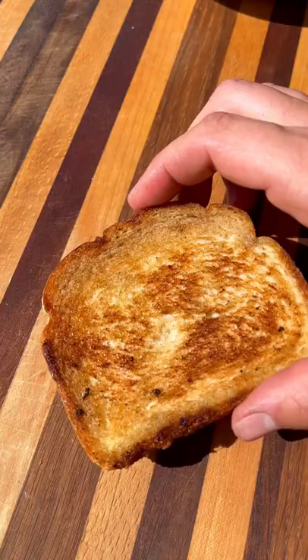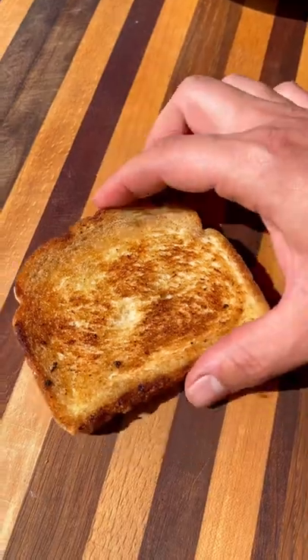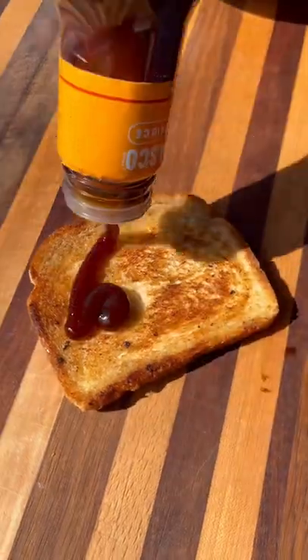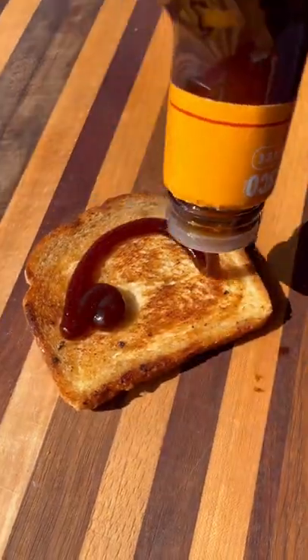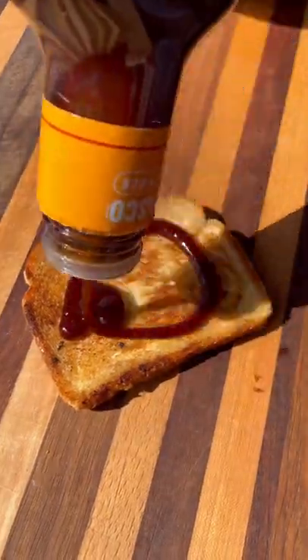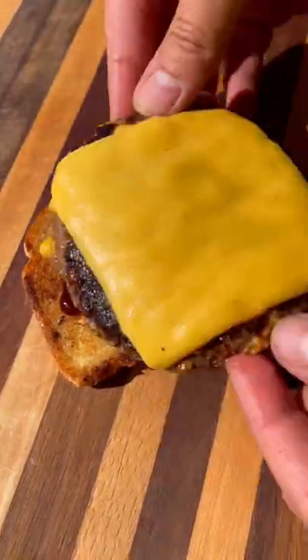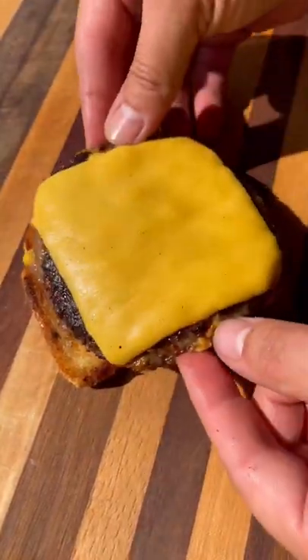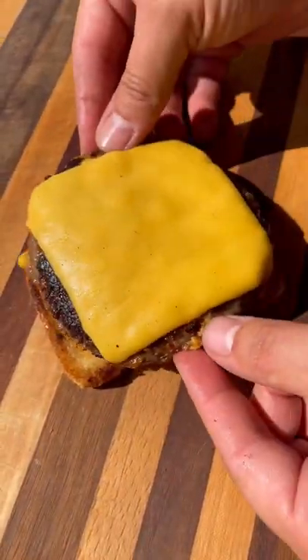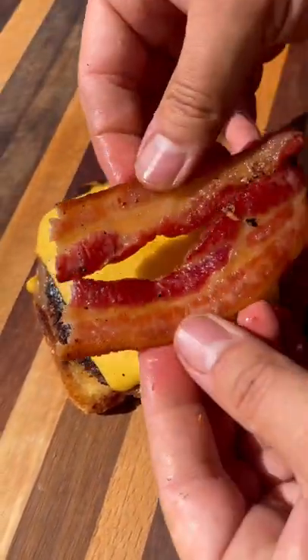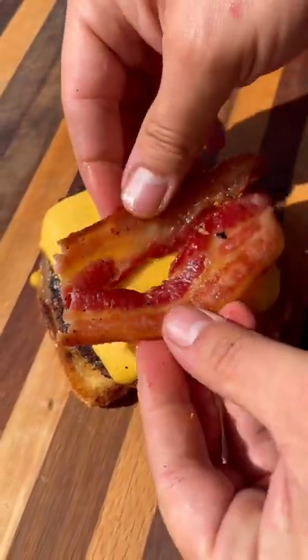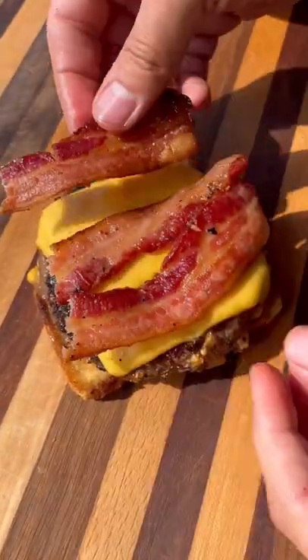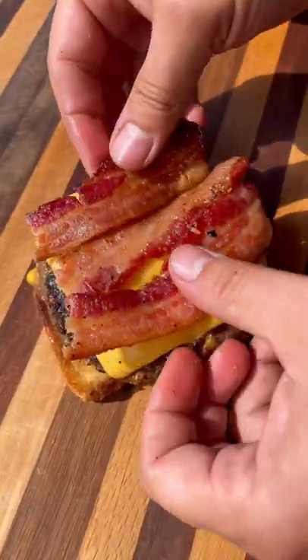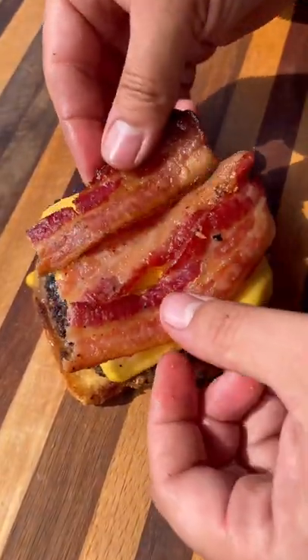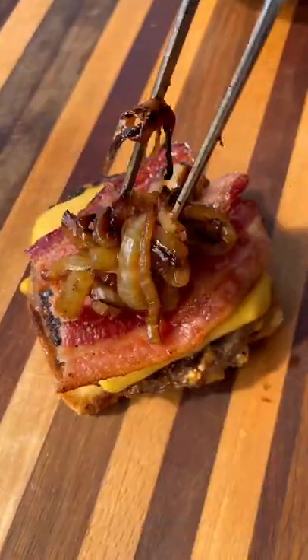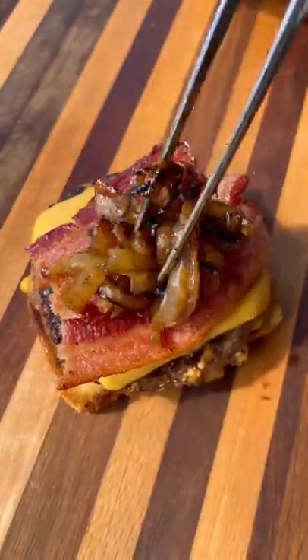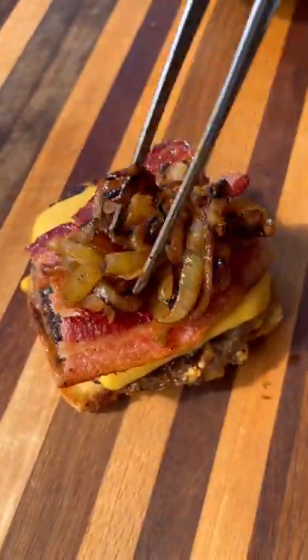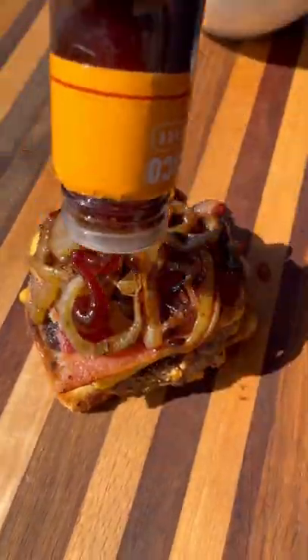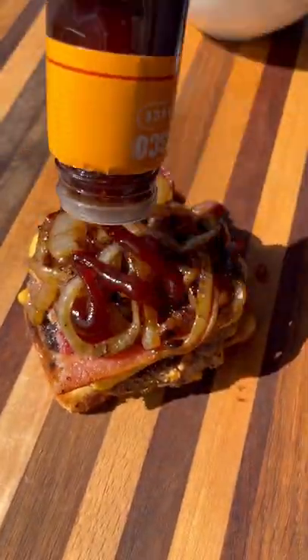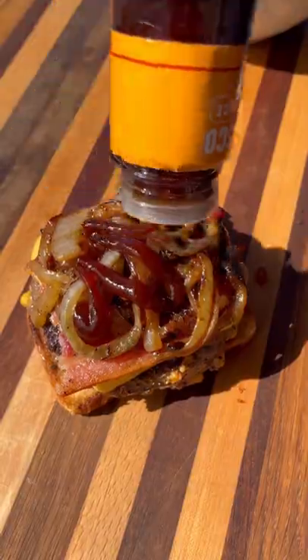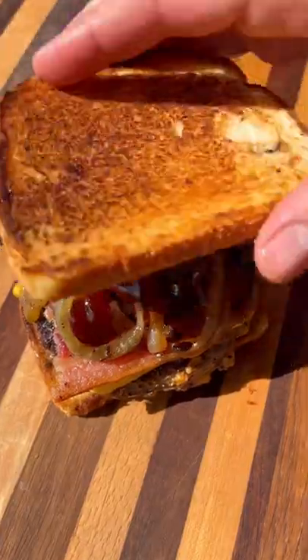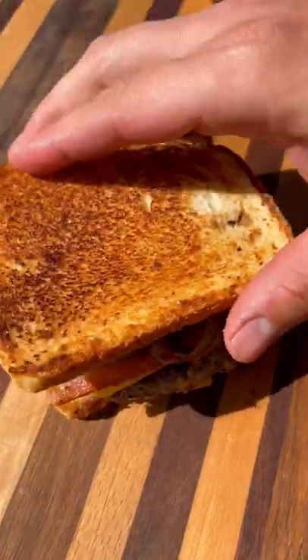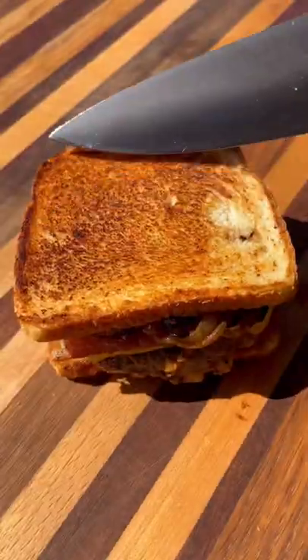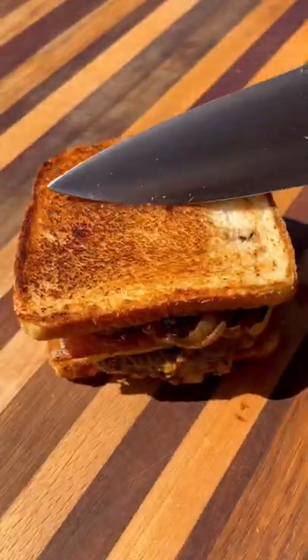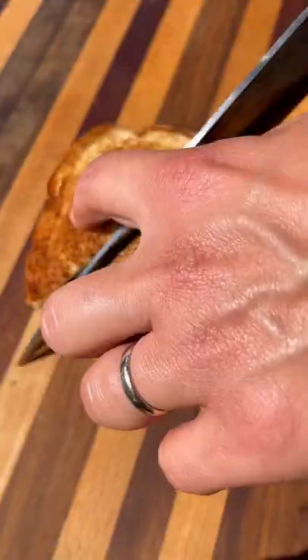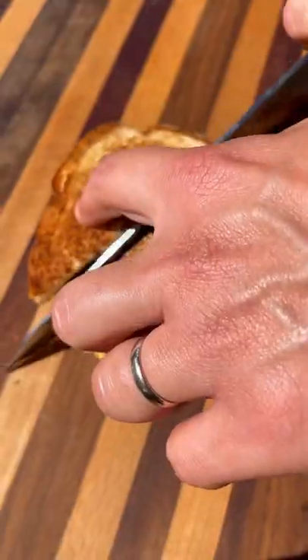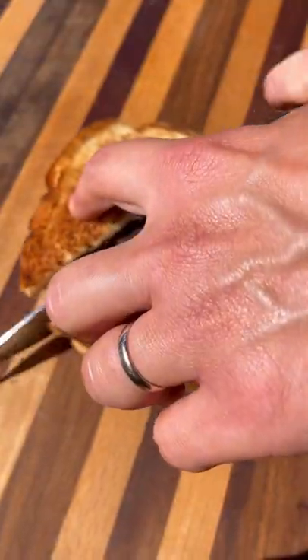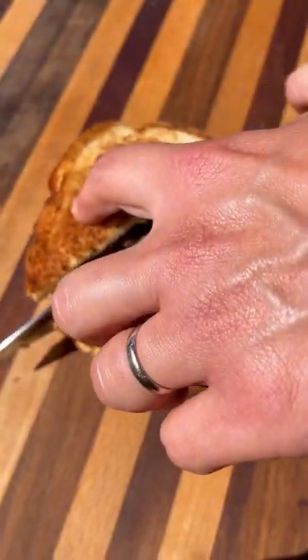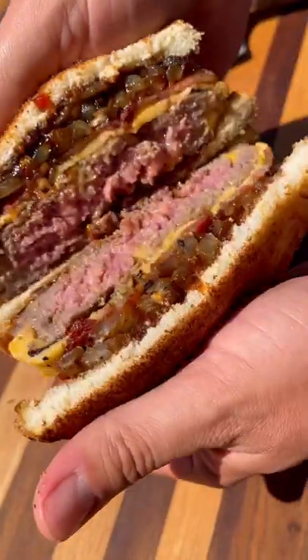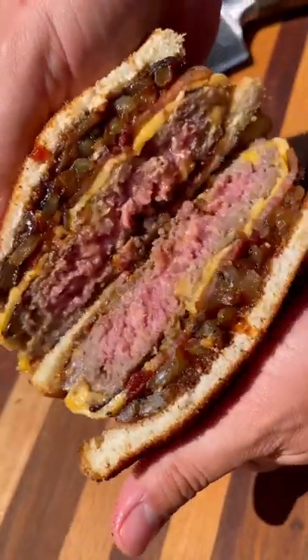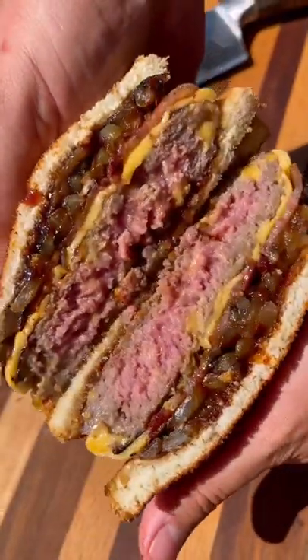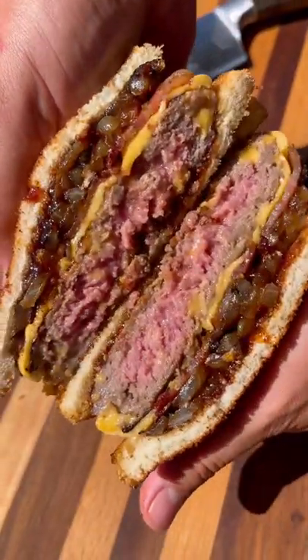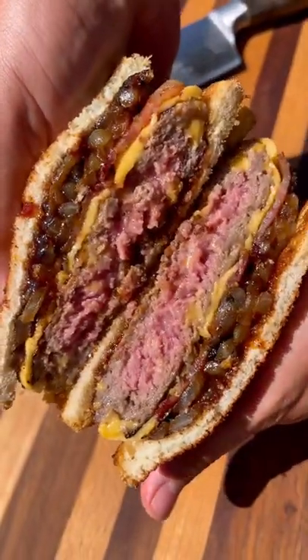Our toasted bread, Tabasco honey barbecue sauce, our patty, some bacon, our caramelized onions, and a little more honey barbecue sauce.